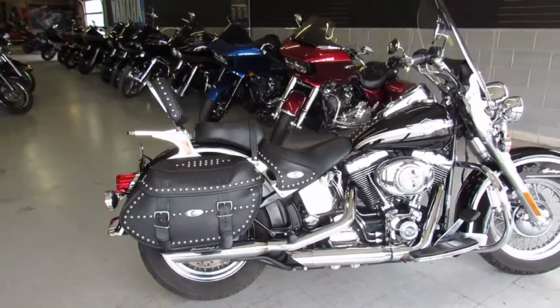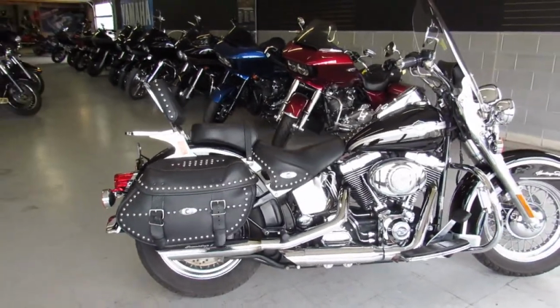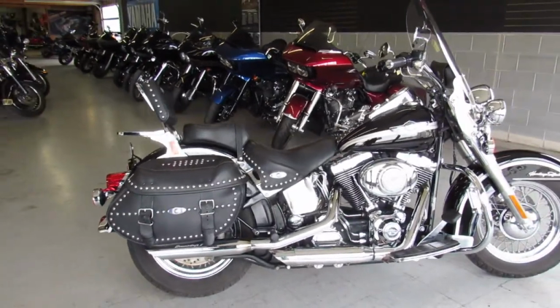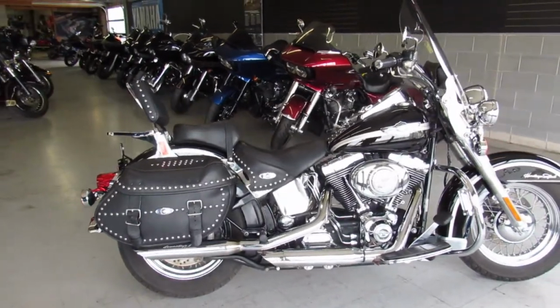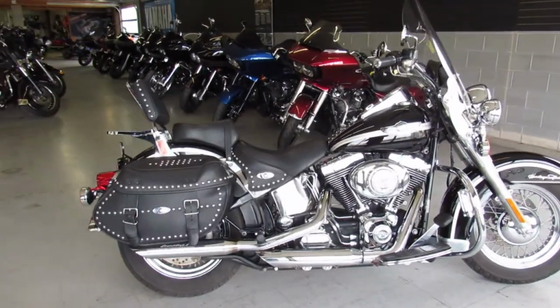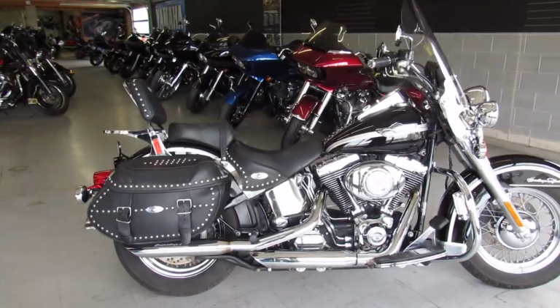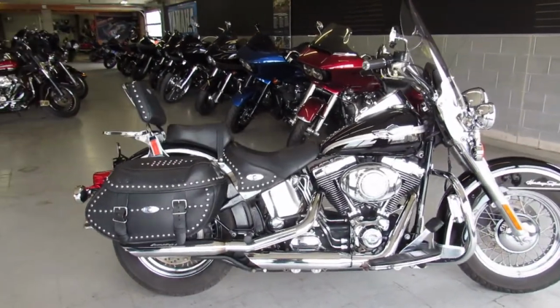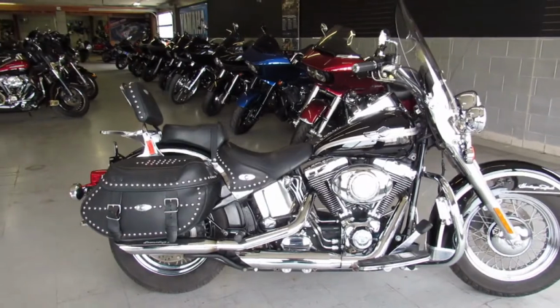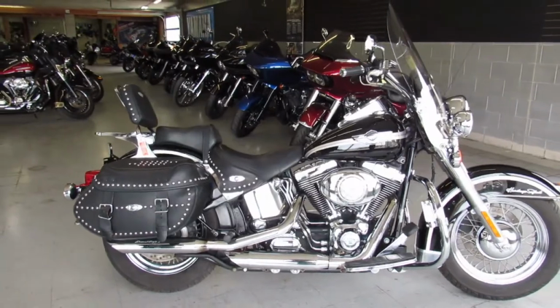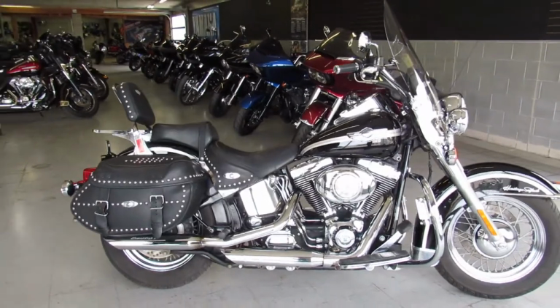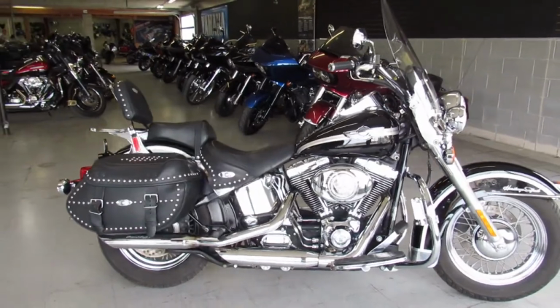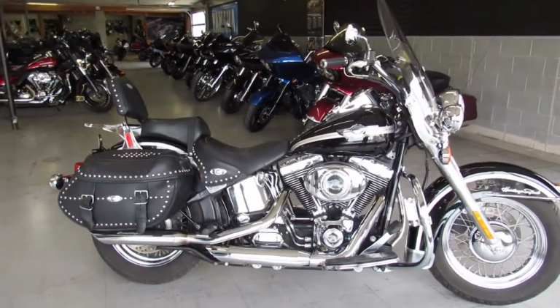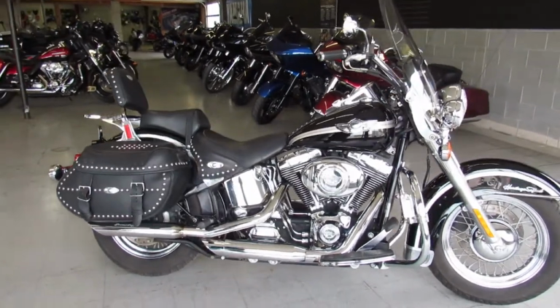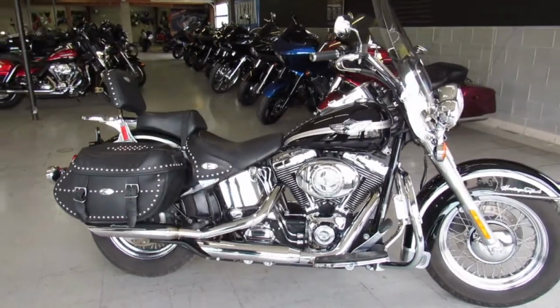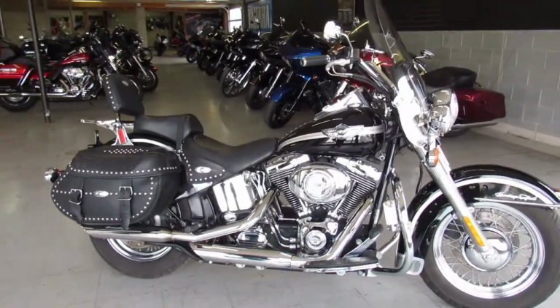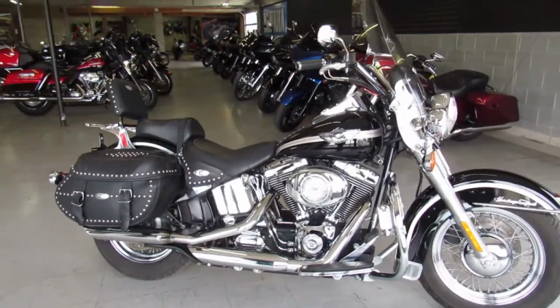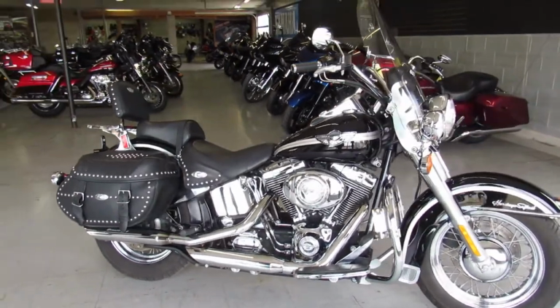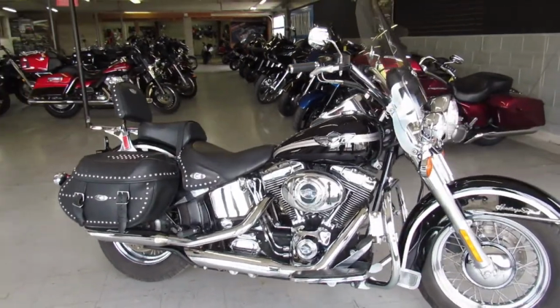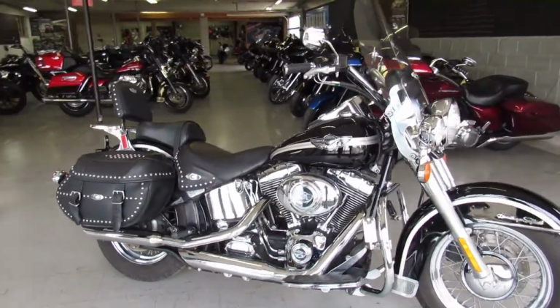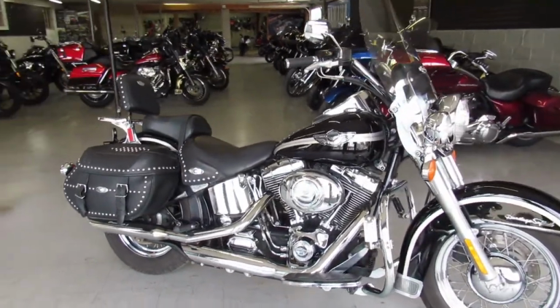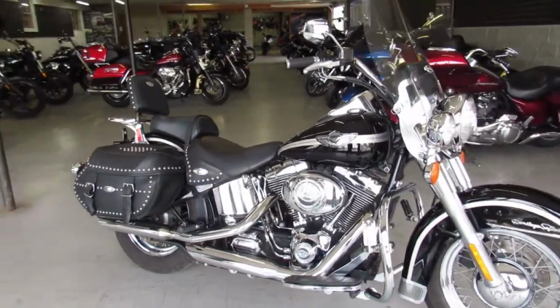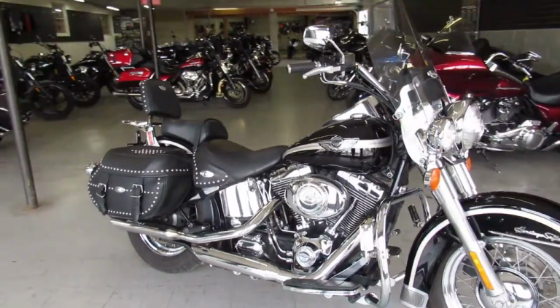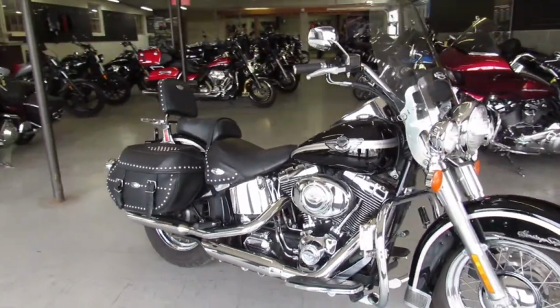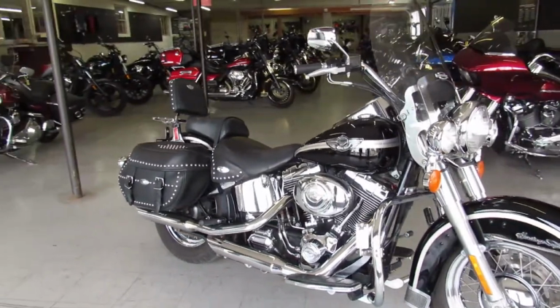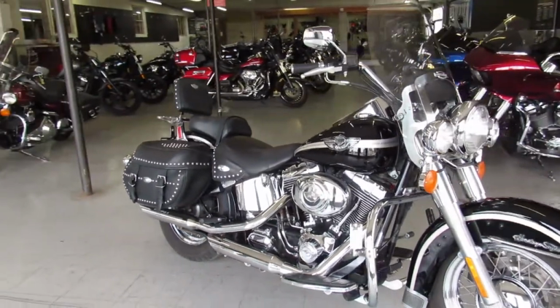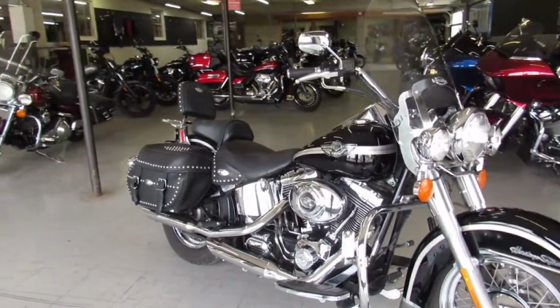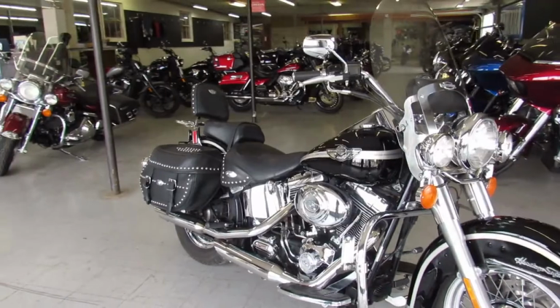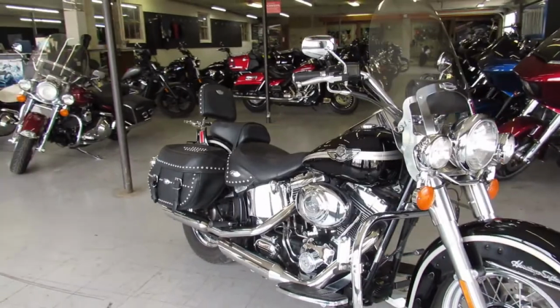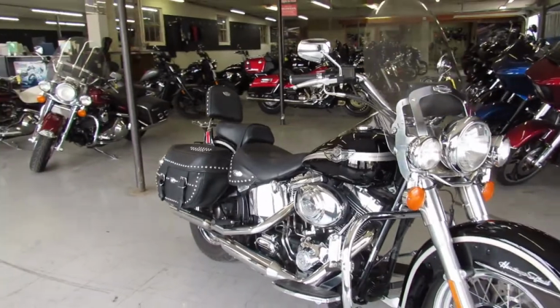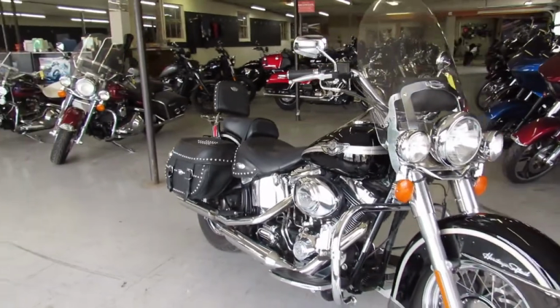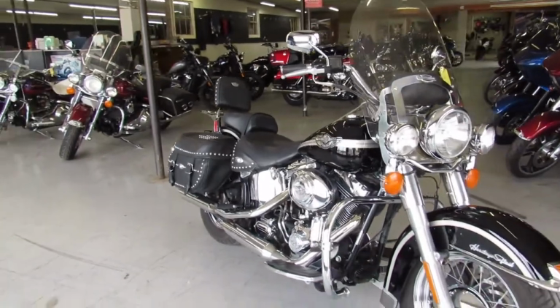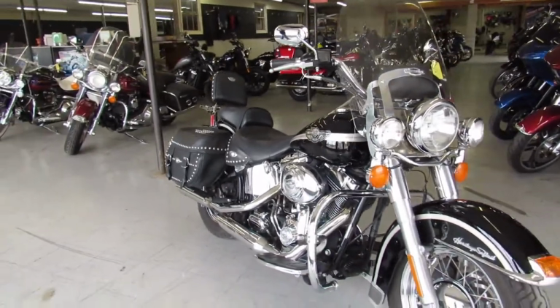It is a 100th Anniversary bike — sharp, sharp, and hard to find. You can check this bike out at ApprovalPowerSports.com.